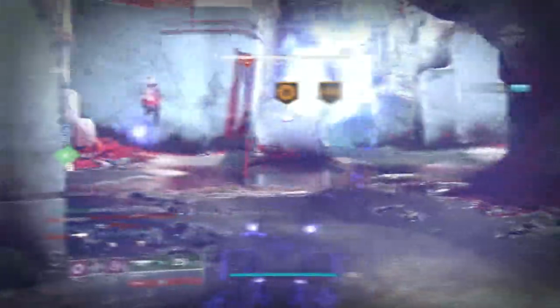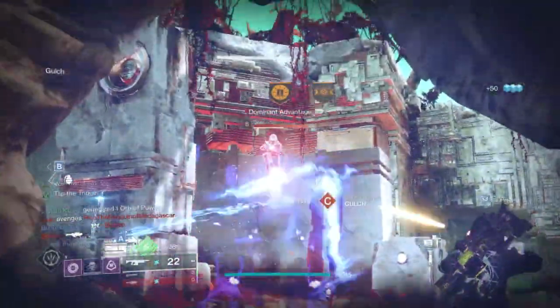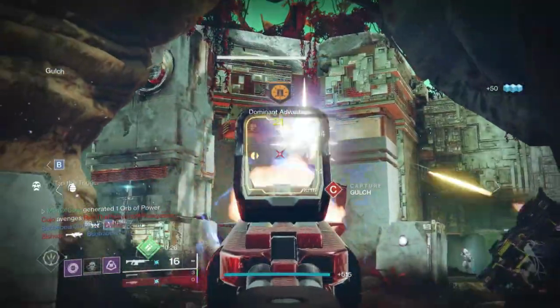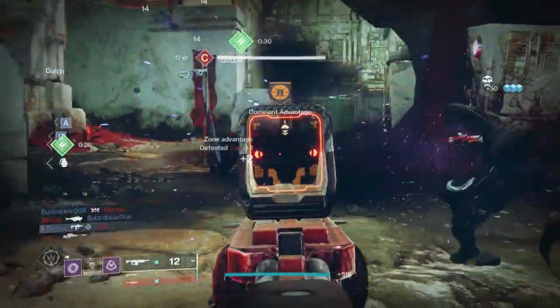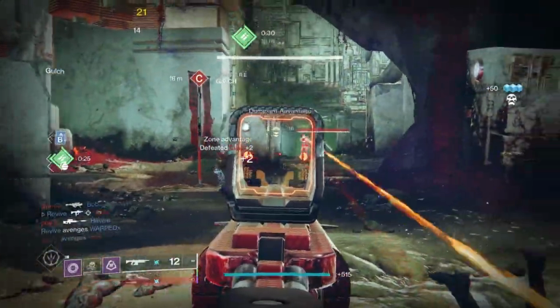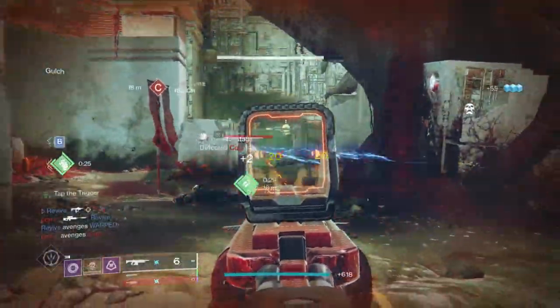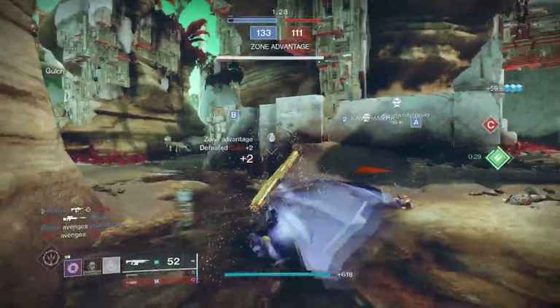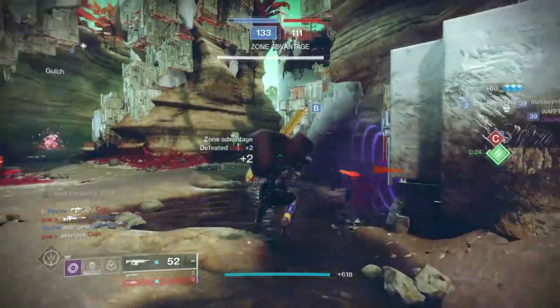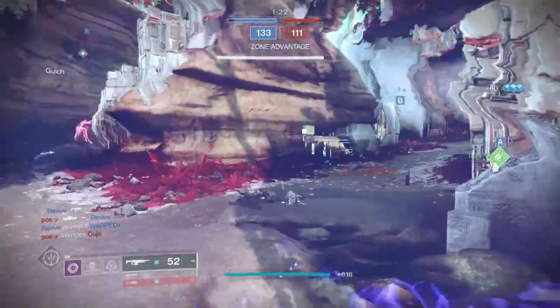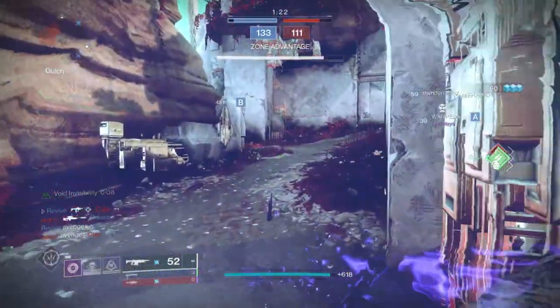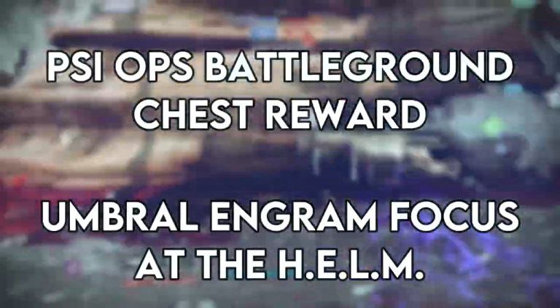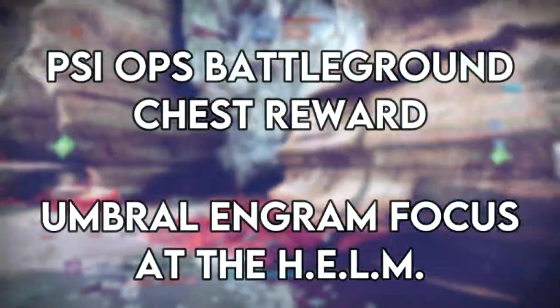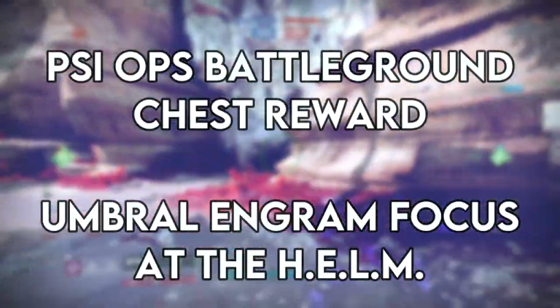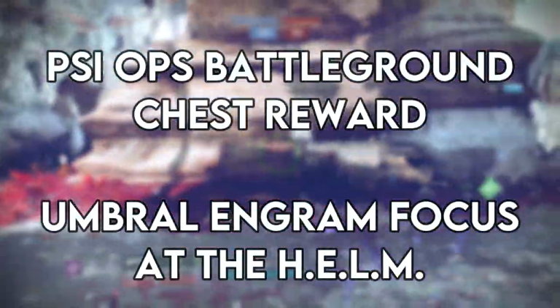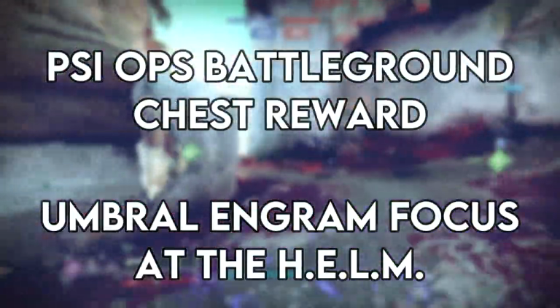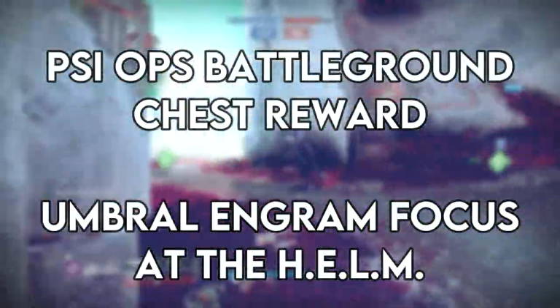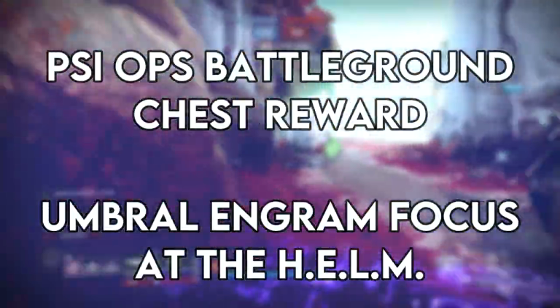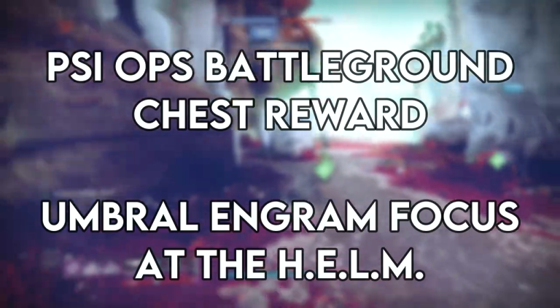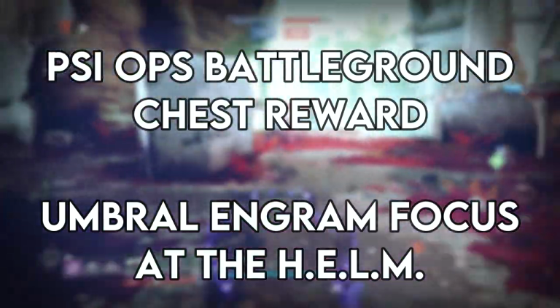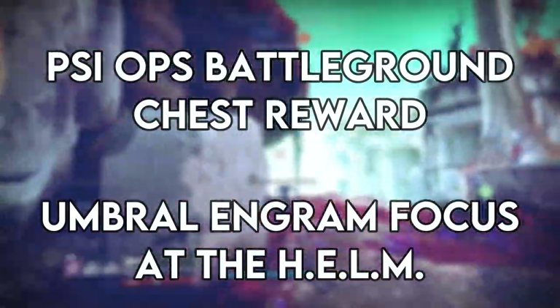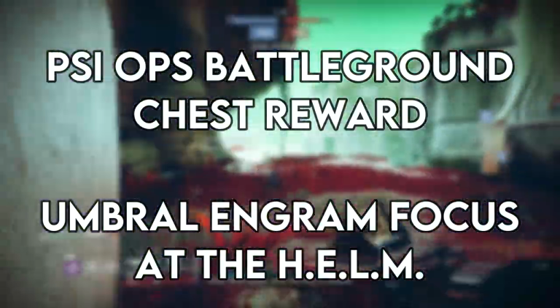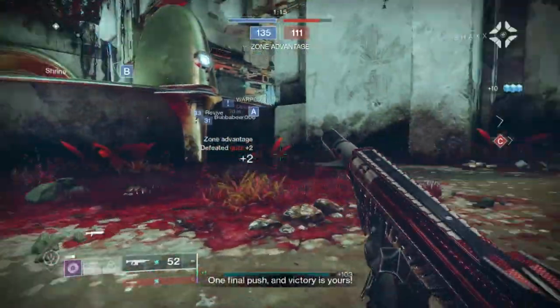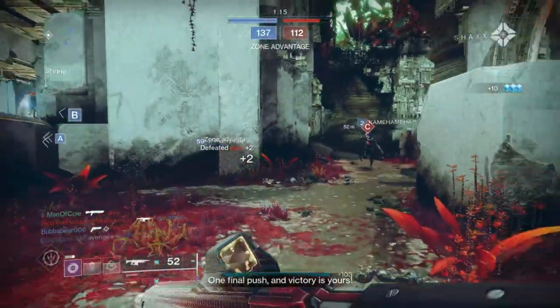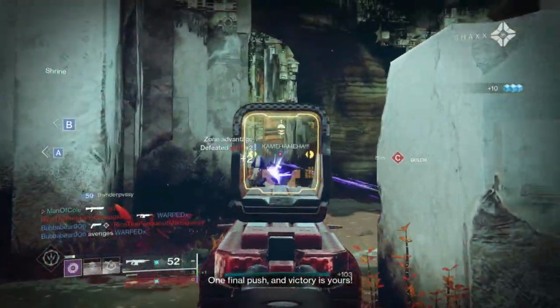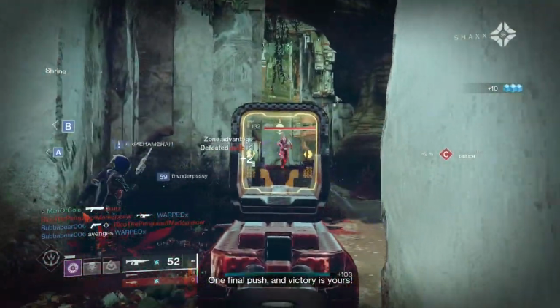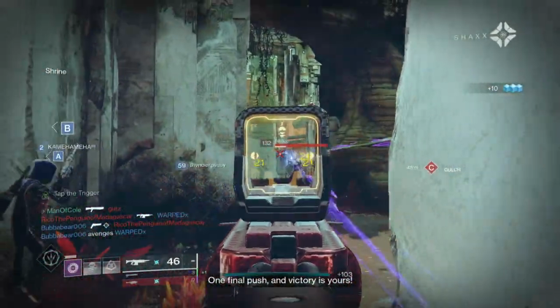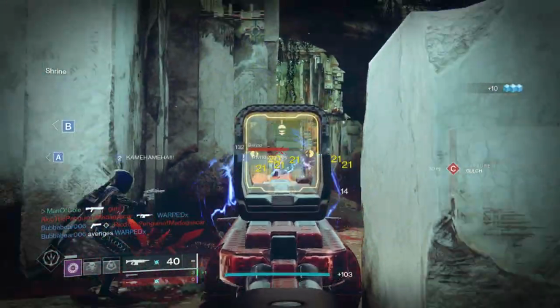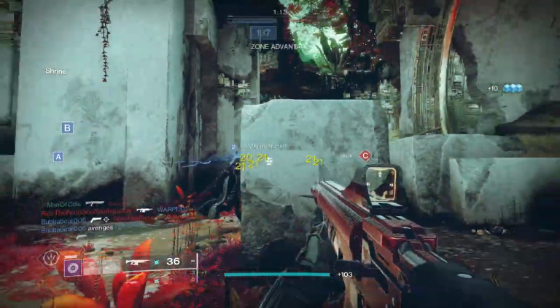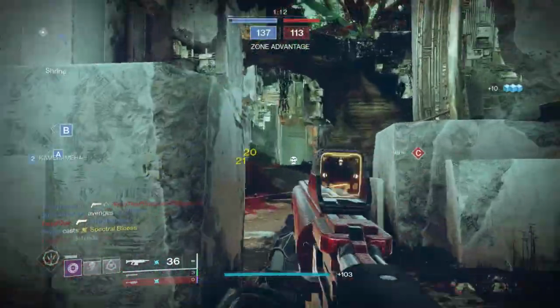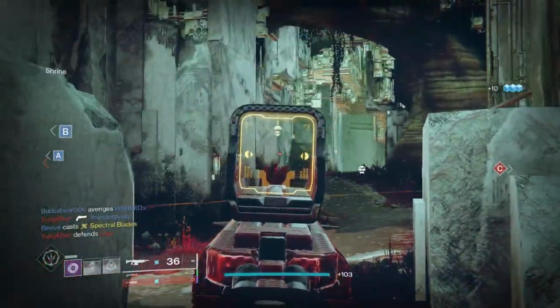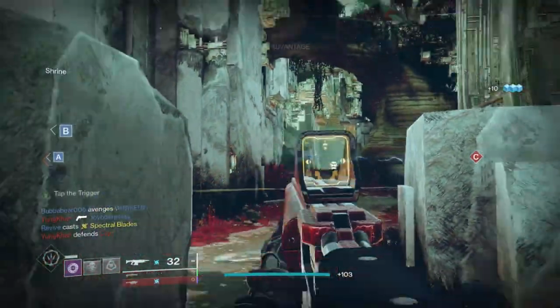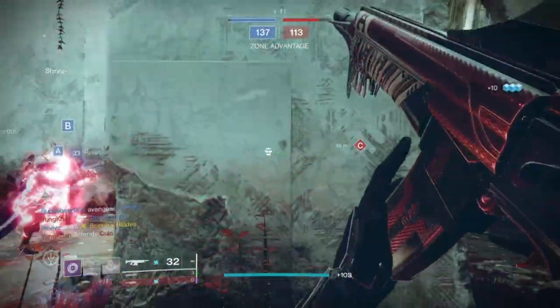Sweet Sorrow is the new seasonal 720rpm auto that you can obtain from the chest at the end of the Psi Ops Battleground mission, or by focusing your umbral engrams at the helm. You can also fully craft Sweet Sorrow when you collect 5 deep sight resonance versions of the weapon.